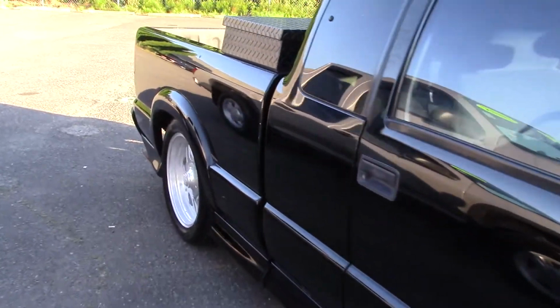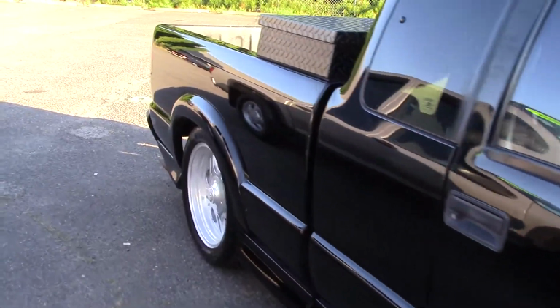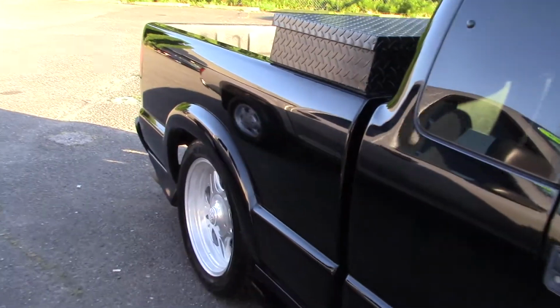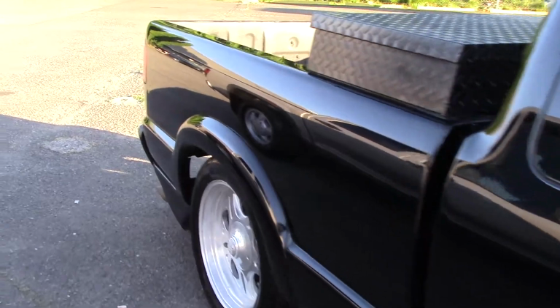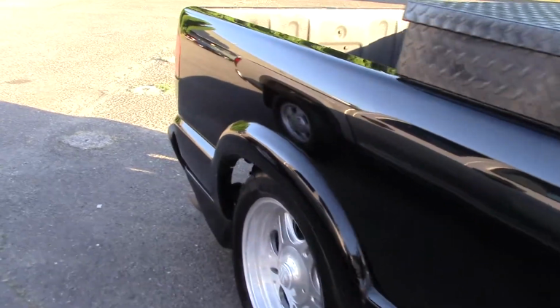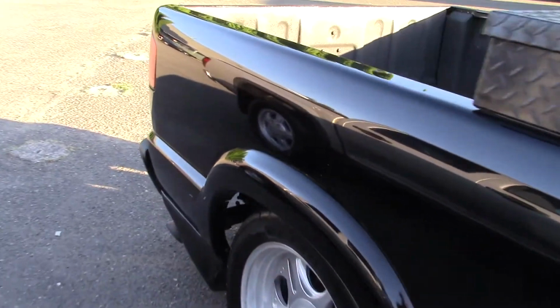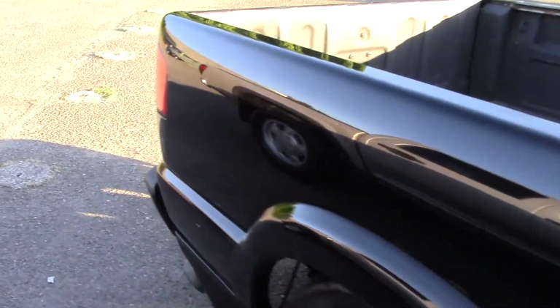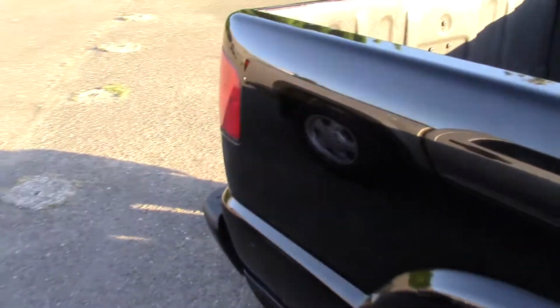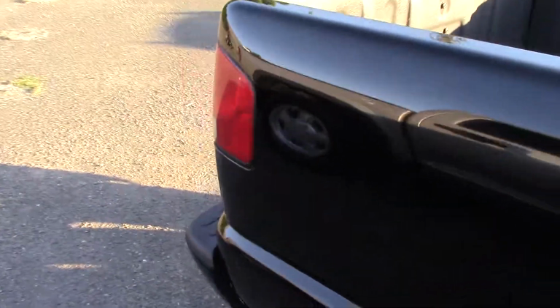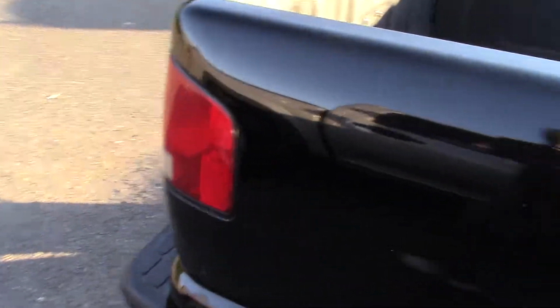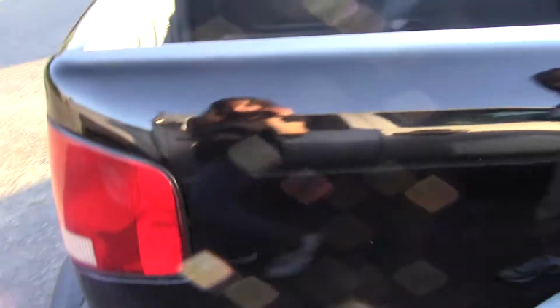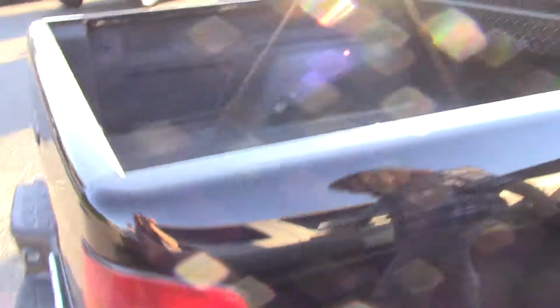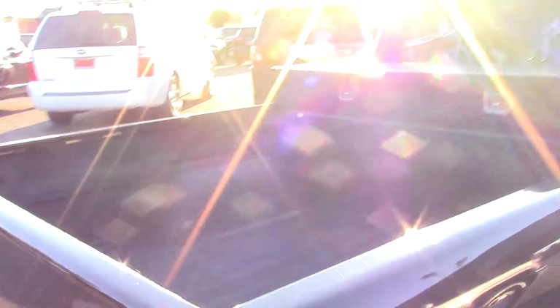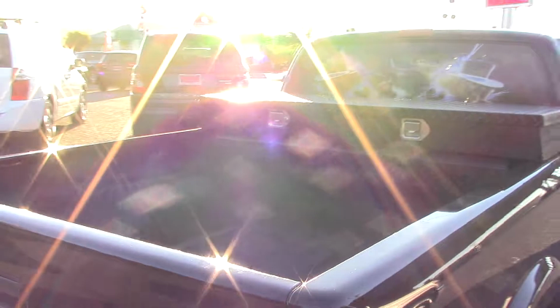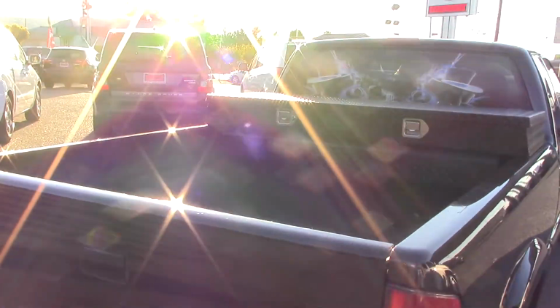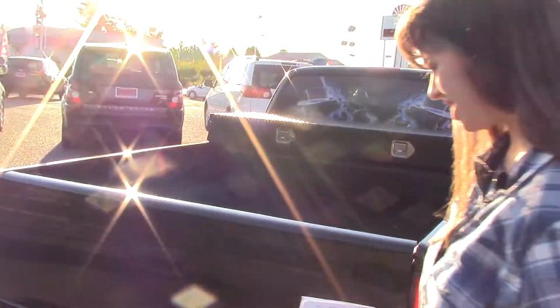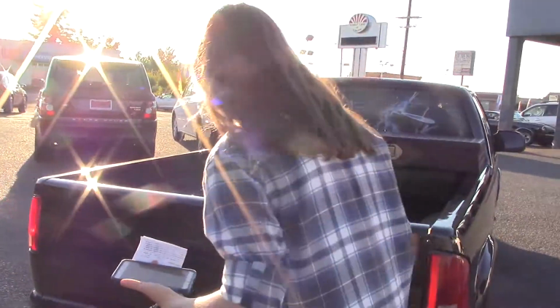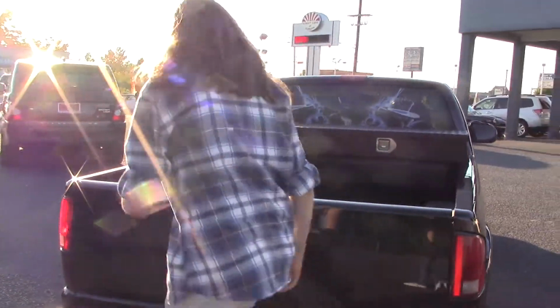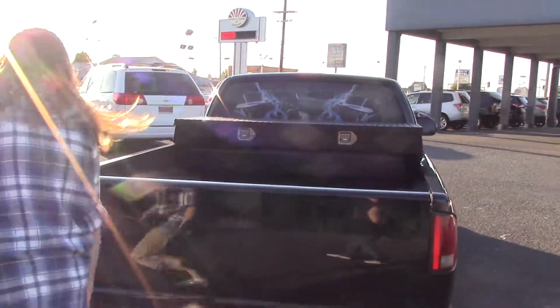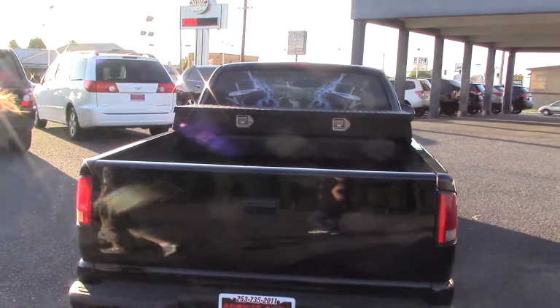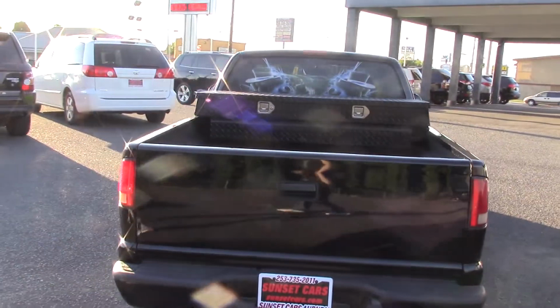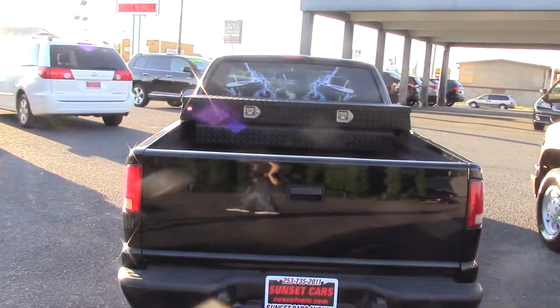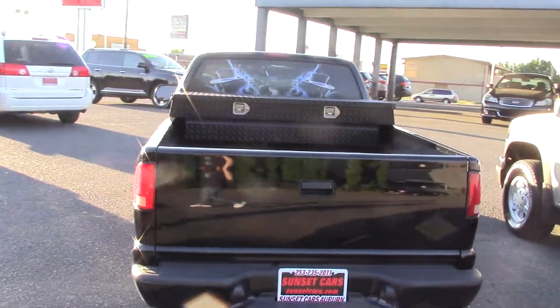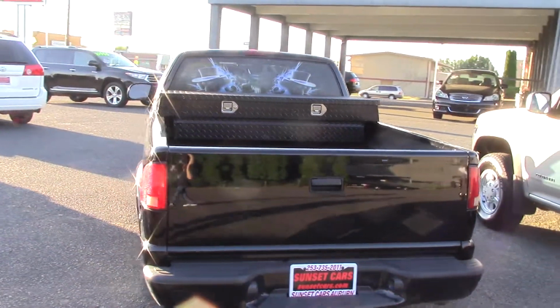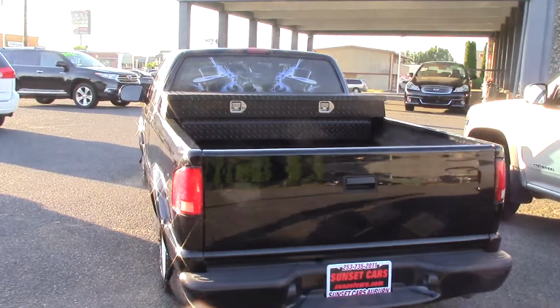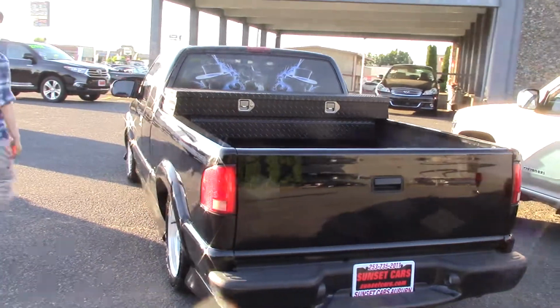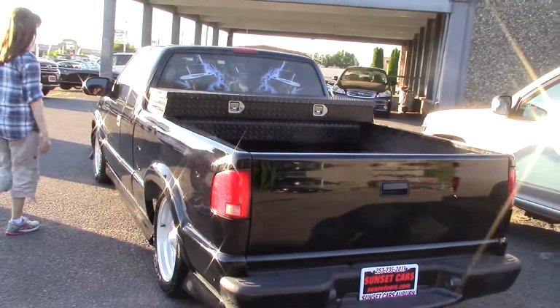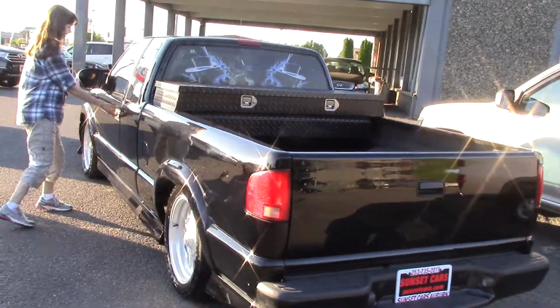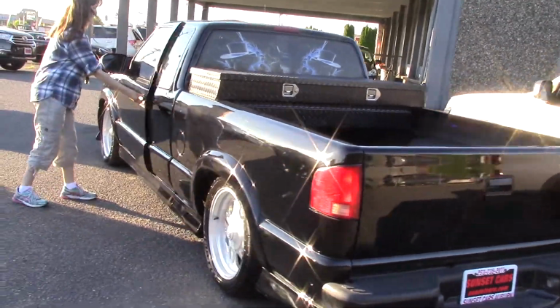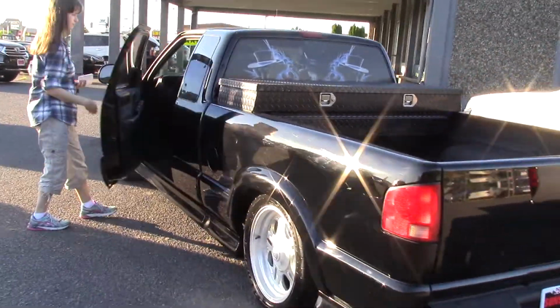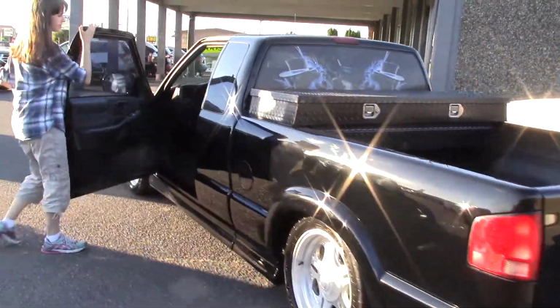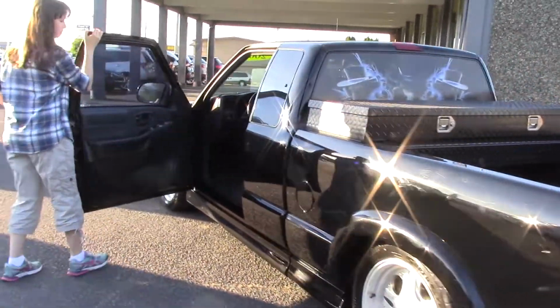This is a nice little low rider truck. It has a lock box in the back, a decal in the rear window, and a nice little step right here to get into the back easily. It also has heated mirrors, which is great to have in the winter.